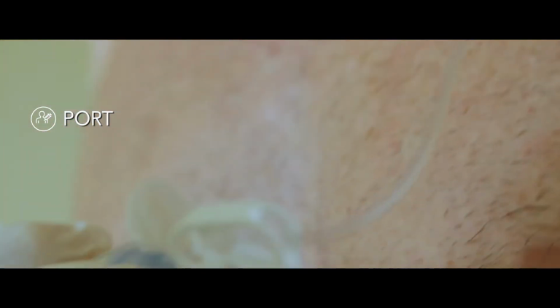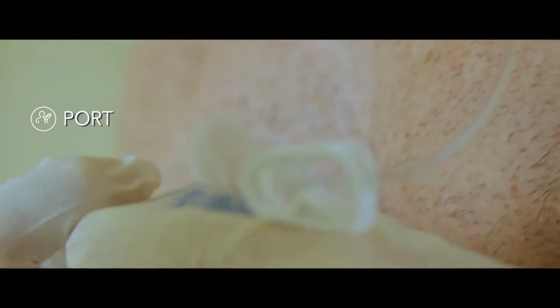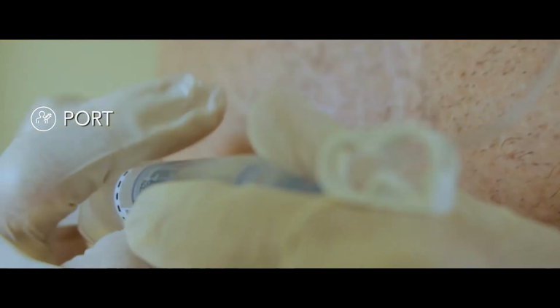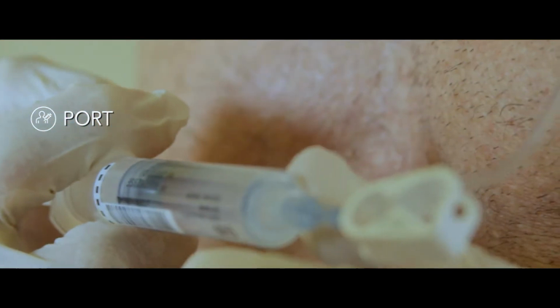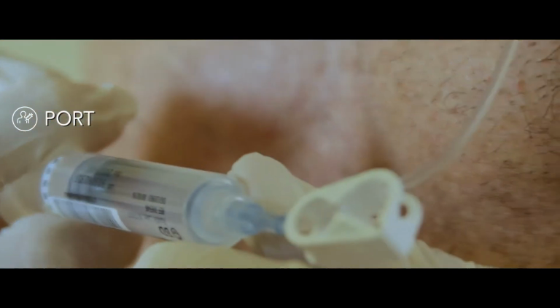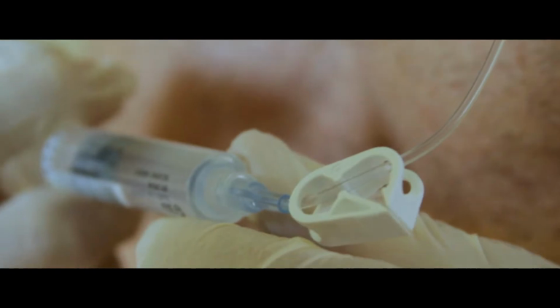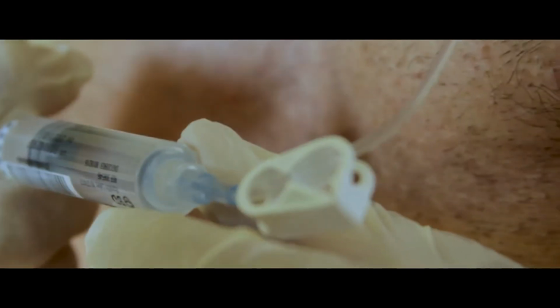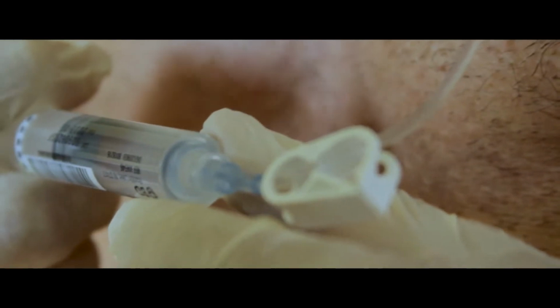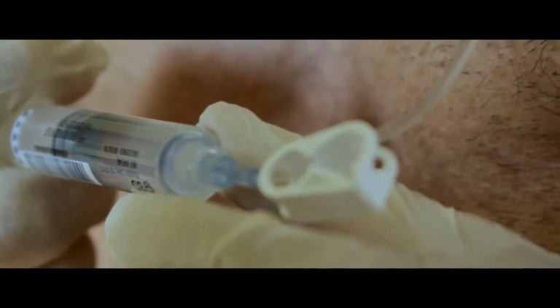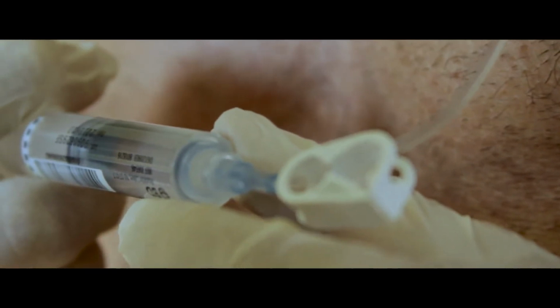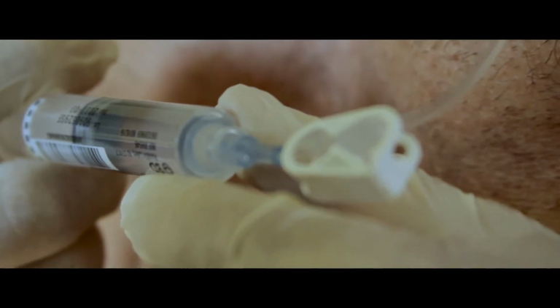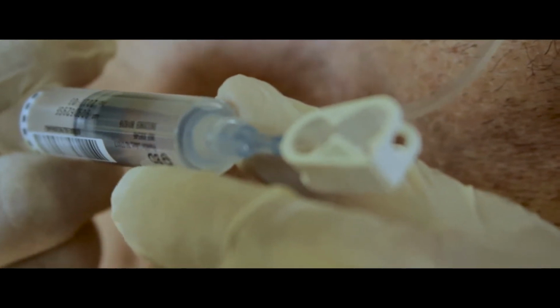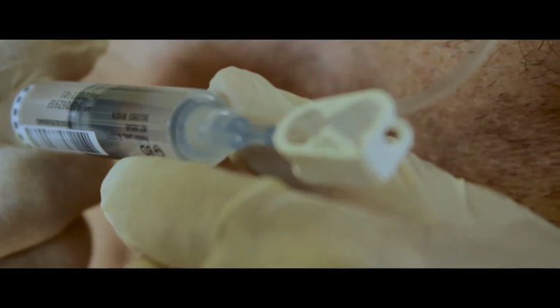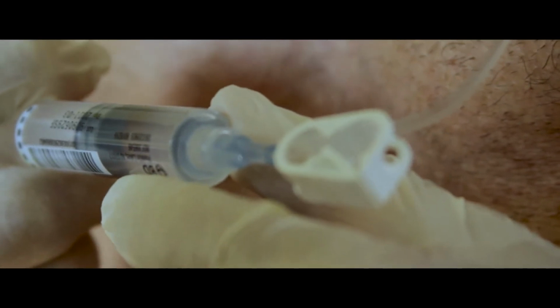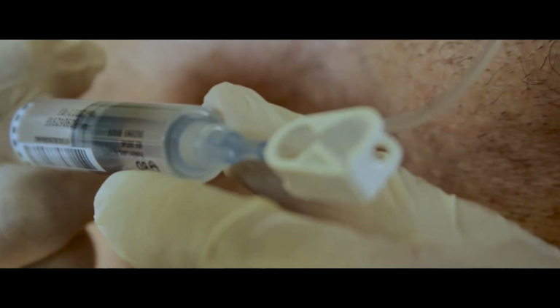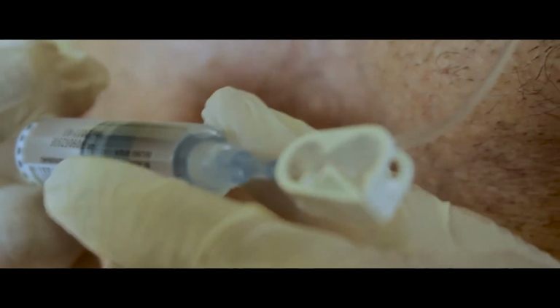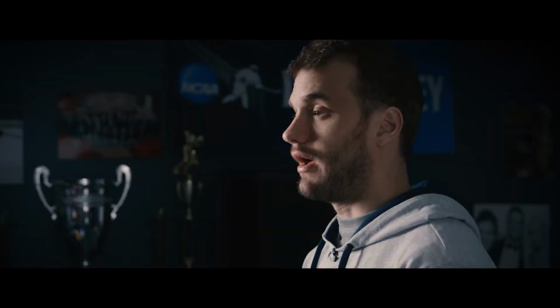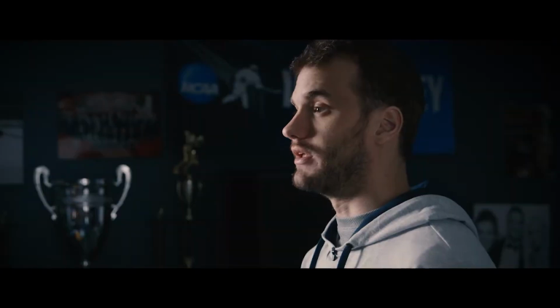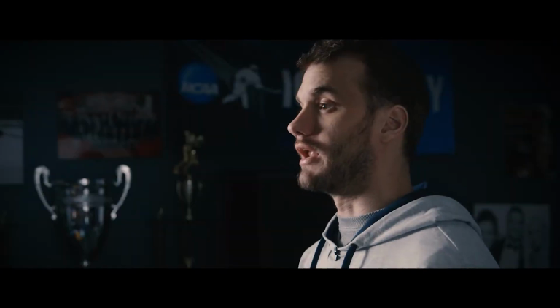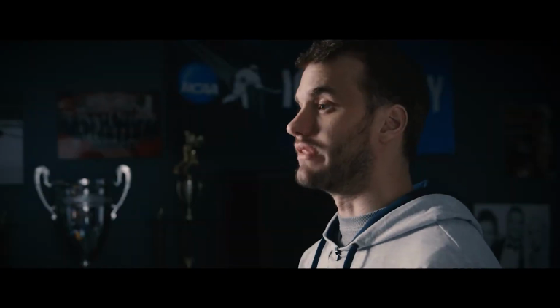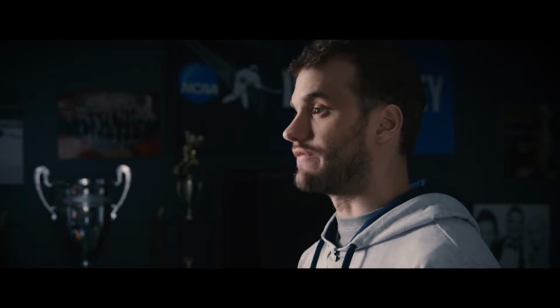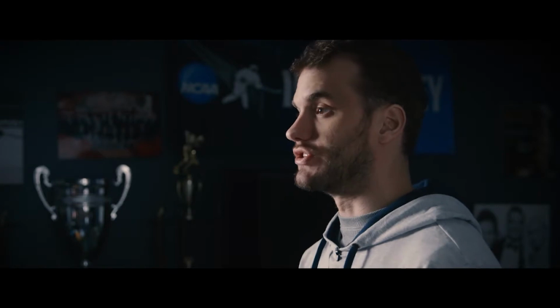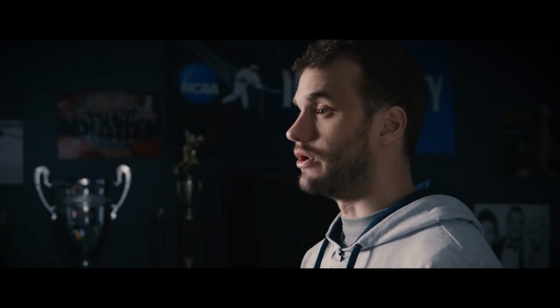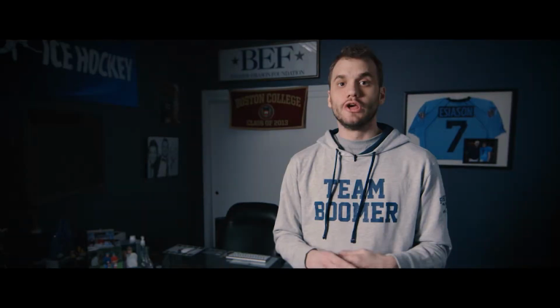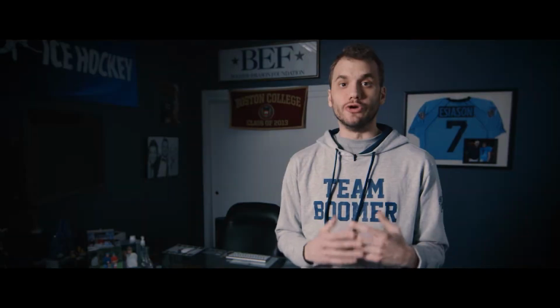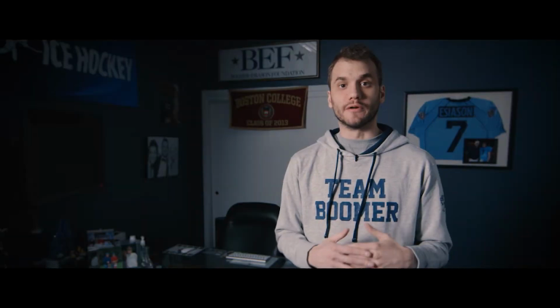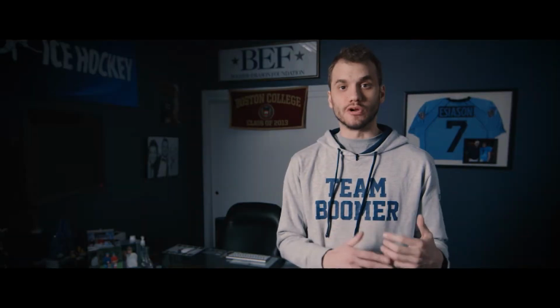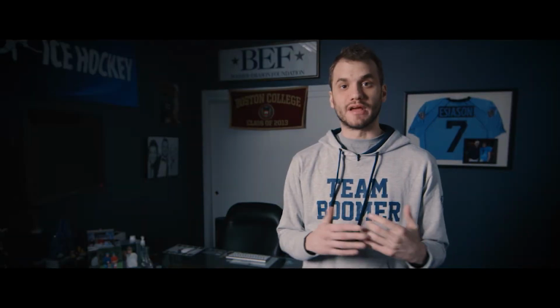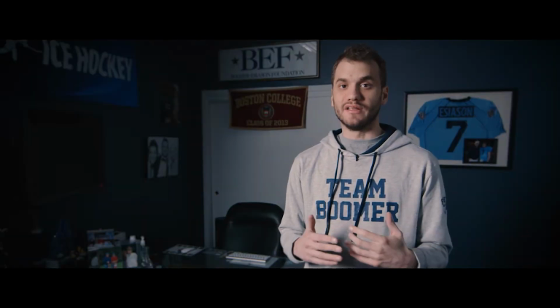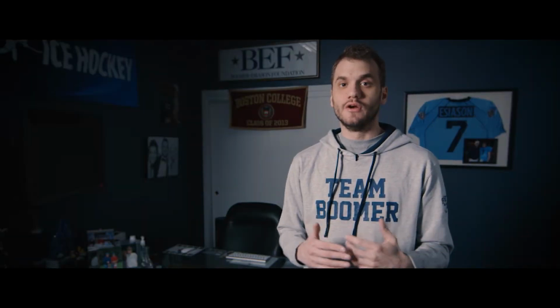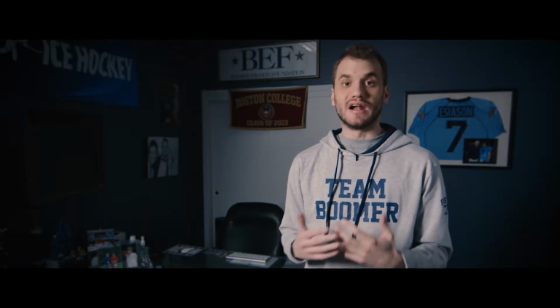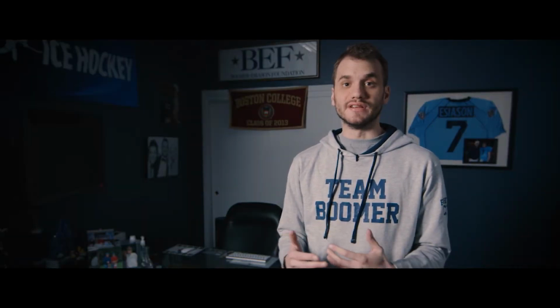The port is more of a permanent thing that lives in a patient's body to allow intravenous access for medications, nutrition, and hydration. I personally do not have a port — I prefer the PICC line route — but a lot of people in the cystic fibrosis community do prefer ports to PICC lines or IVs.